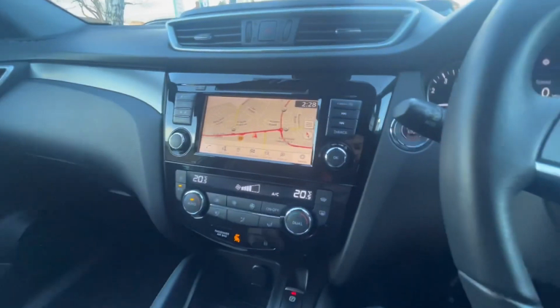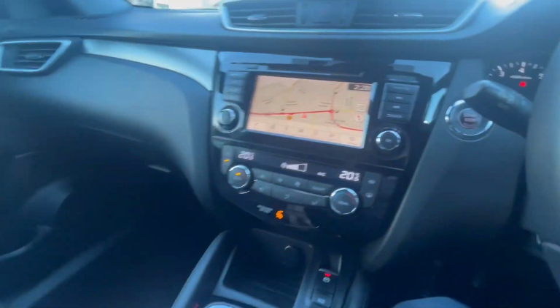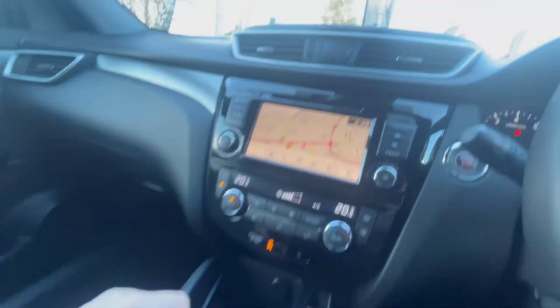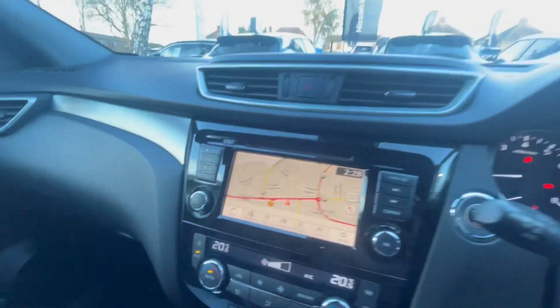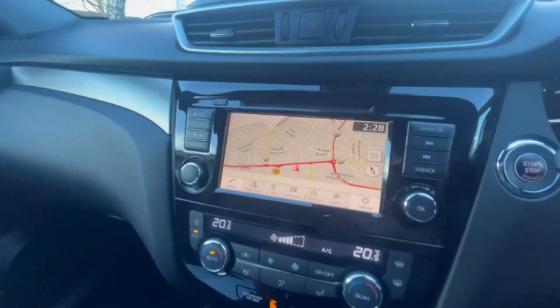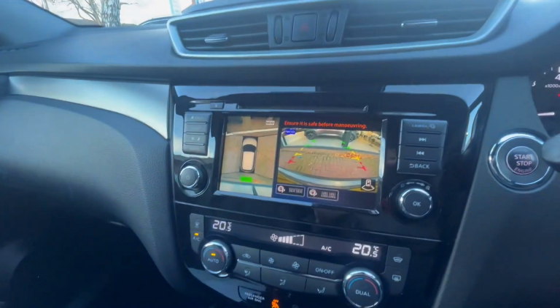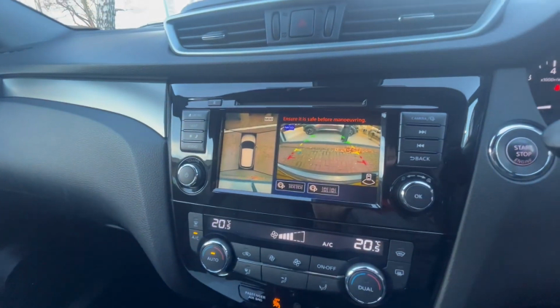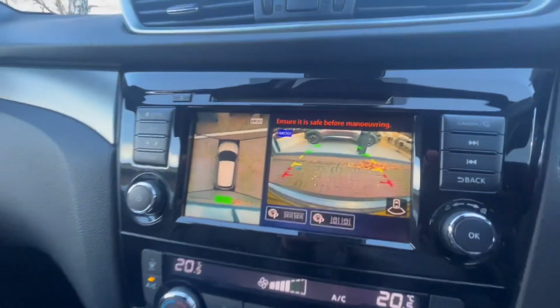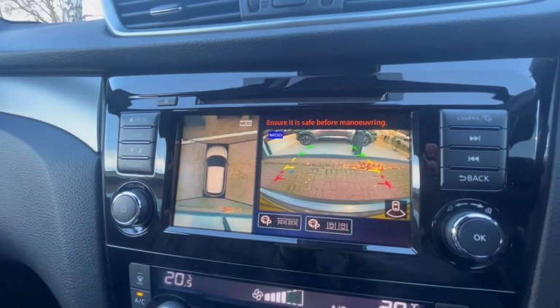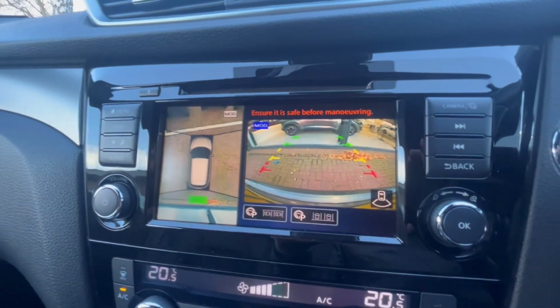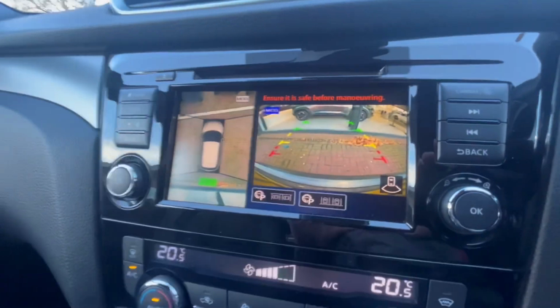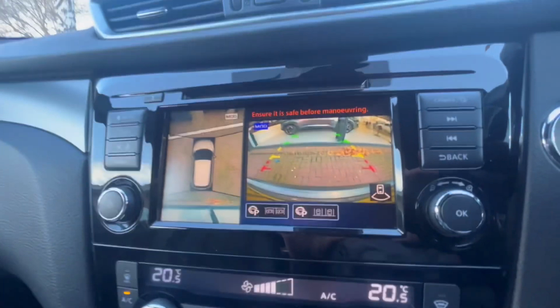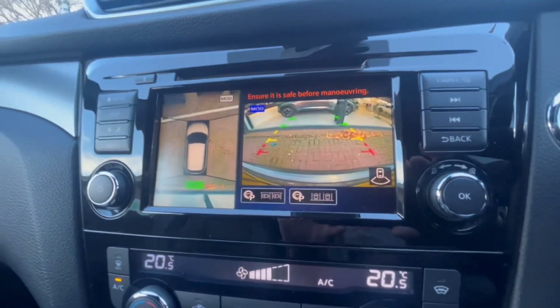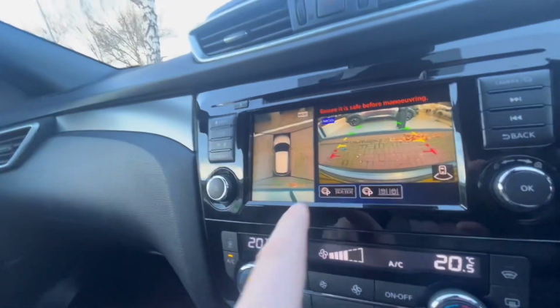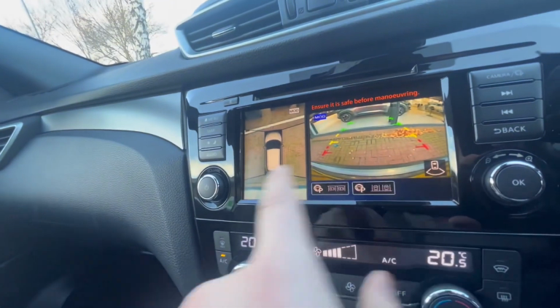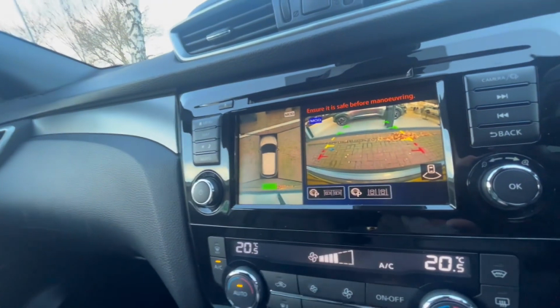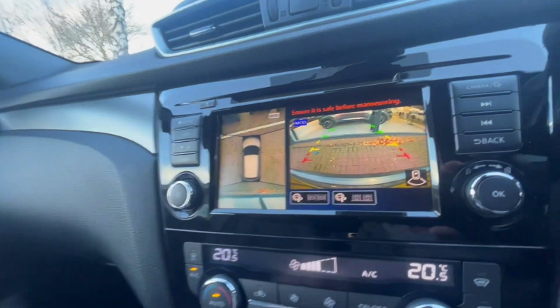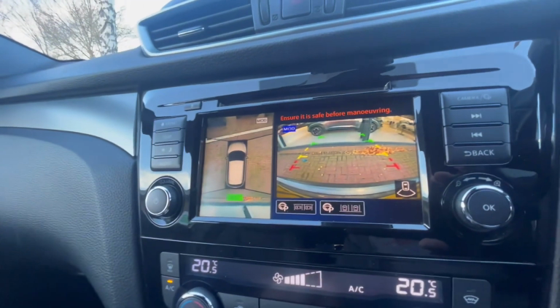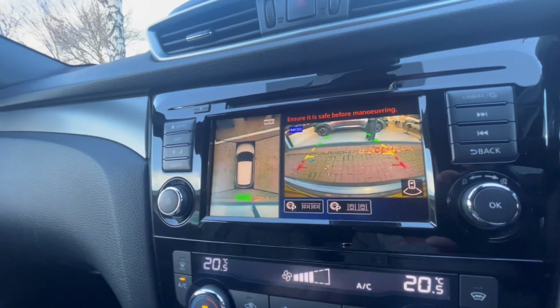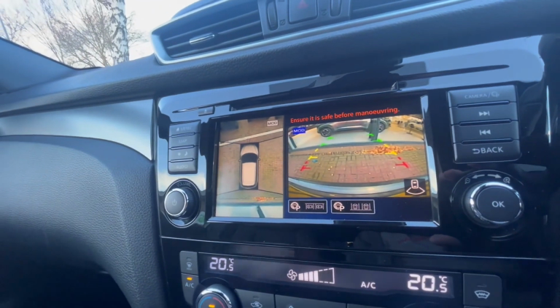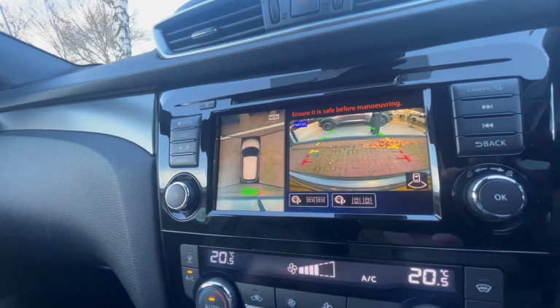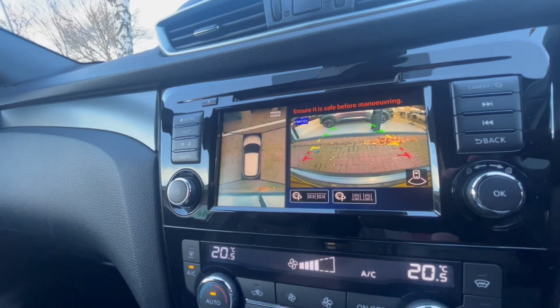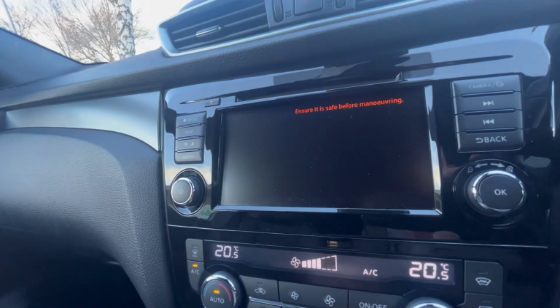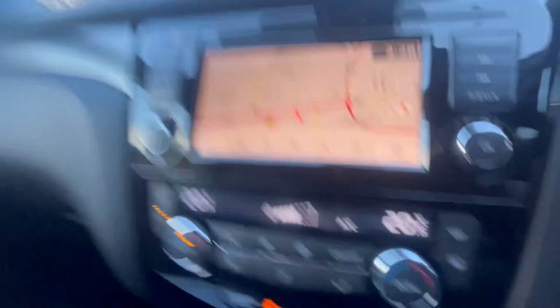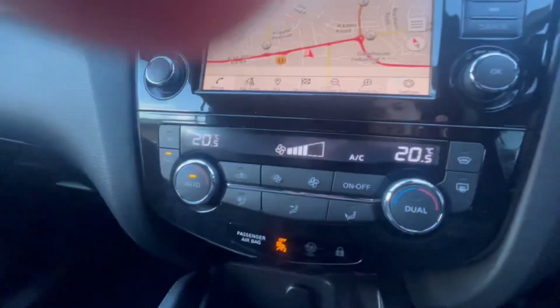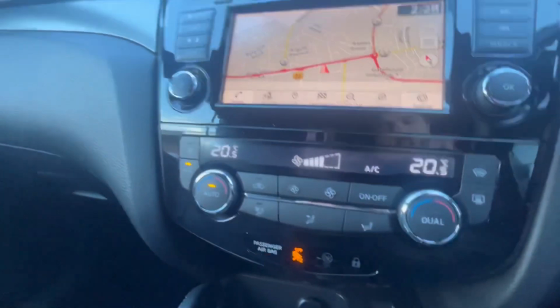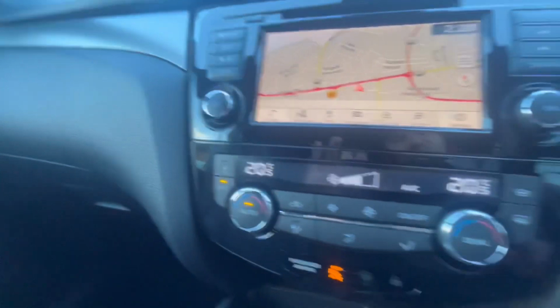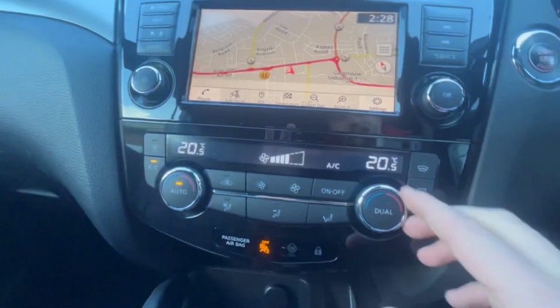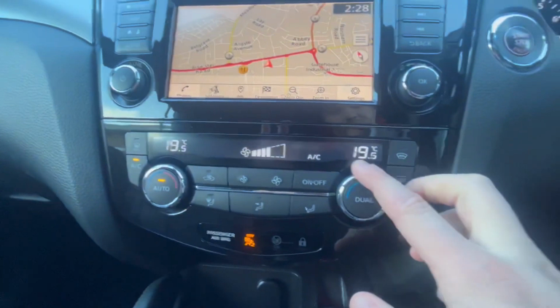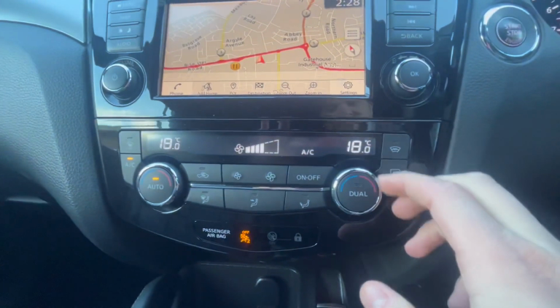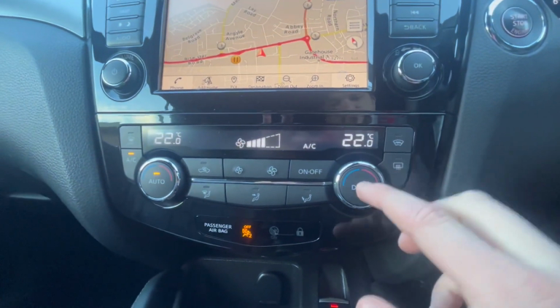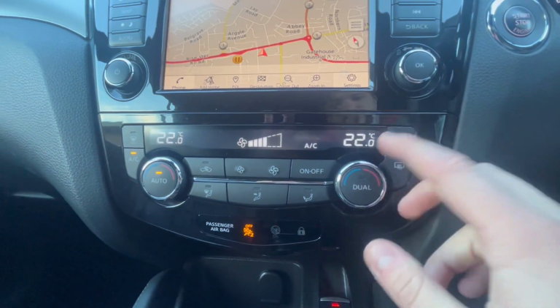All the cameras are displayed on the screen — you've got the 360 view on the left and the reversing view on the right. The car can also park itself; you just control the pedals and the steering wheel will steer into the space by itself. You also have dual climate control, so you can set different temperatures on both sides.